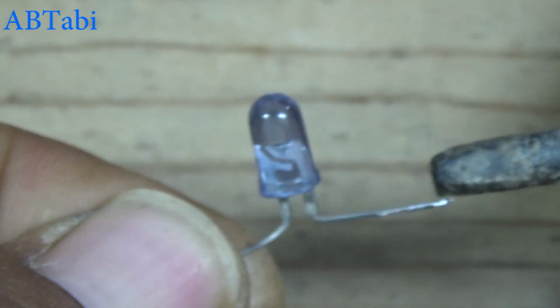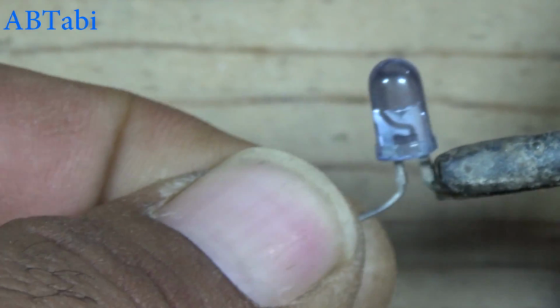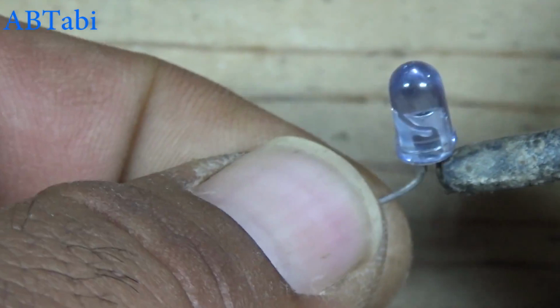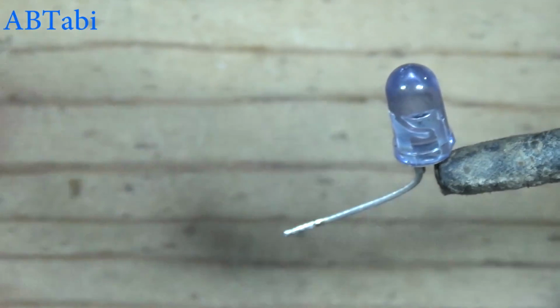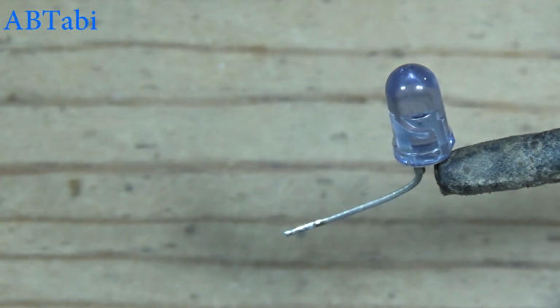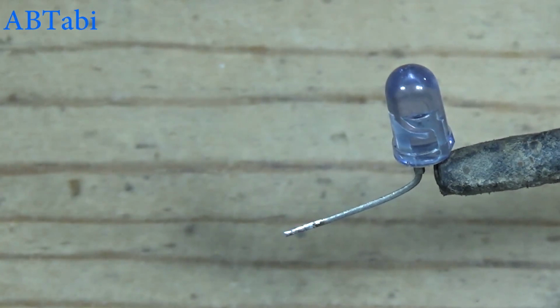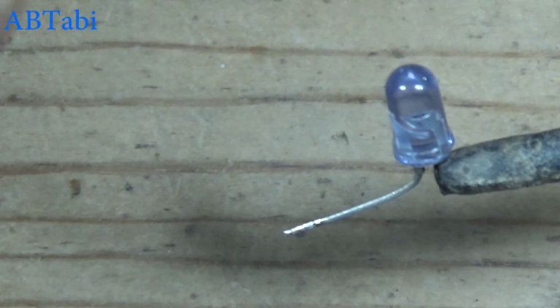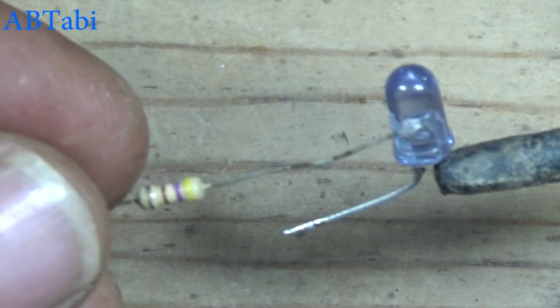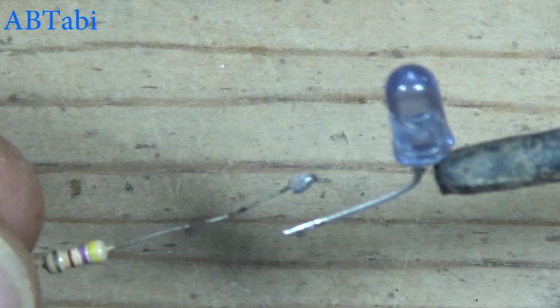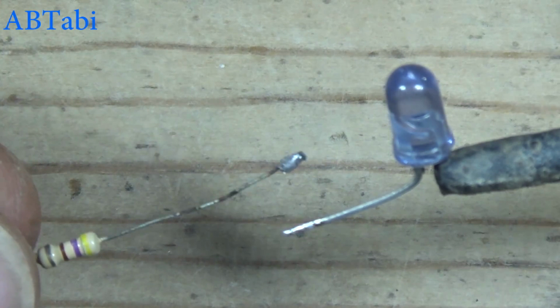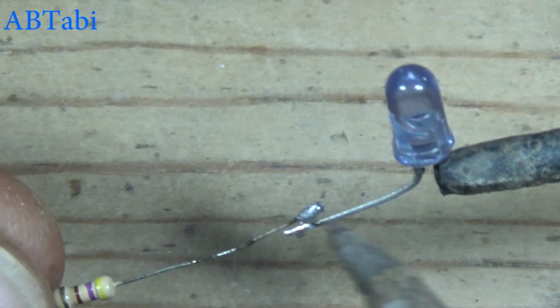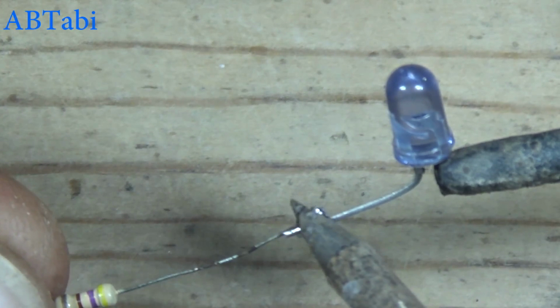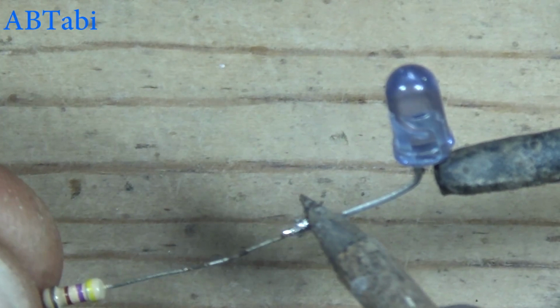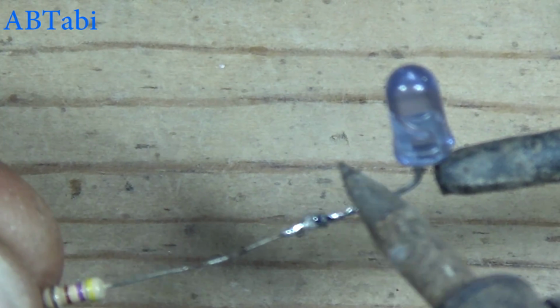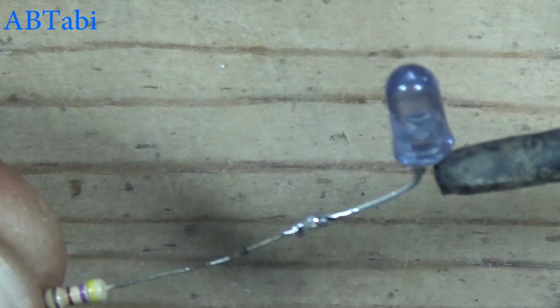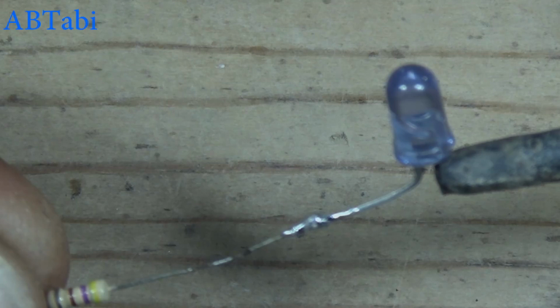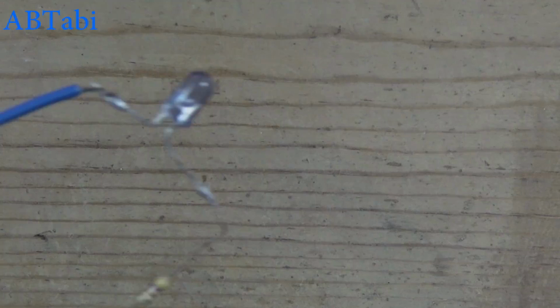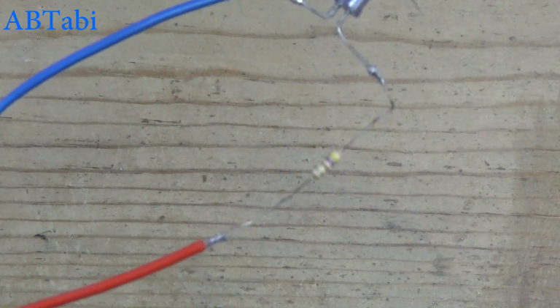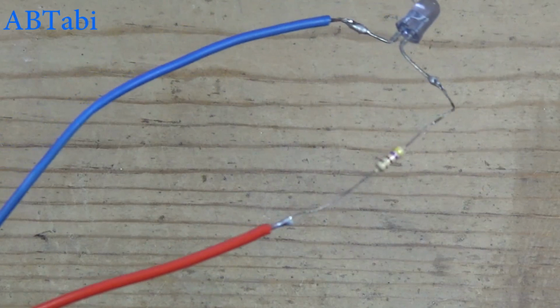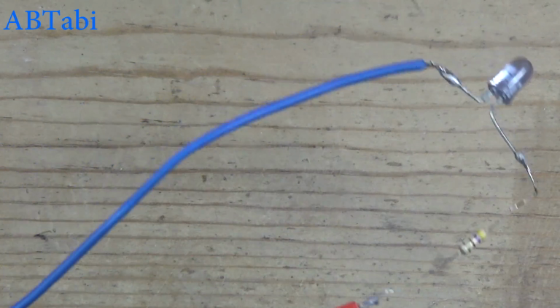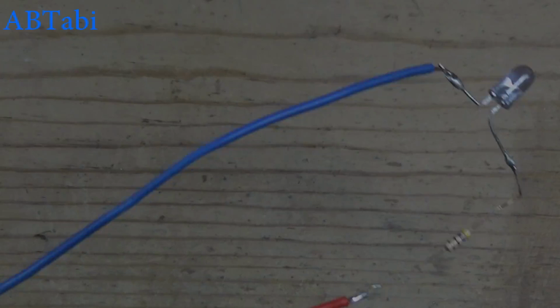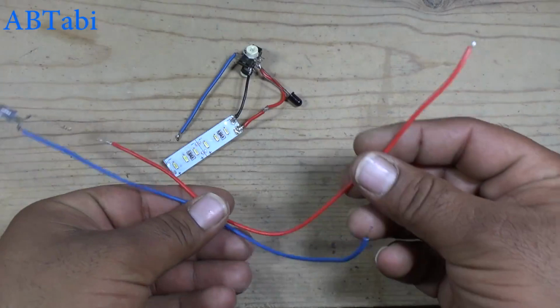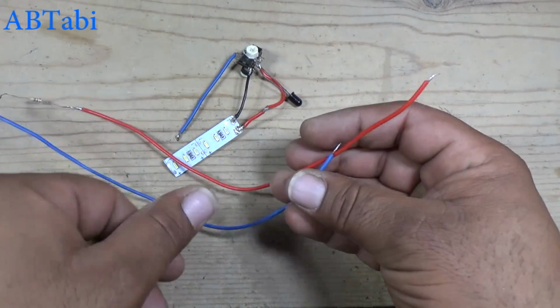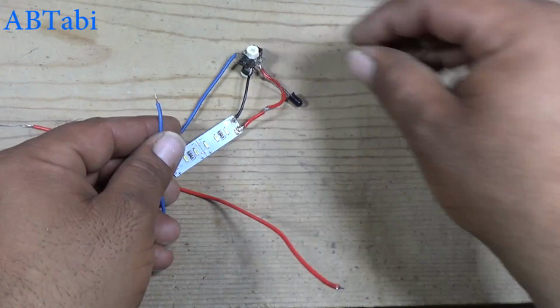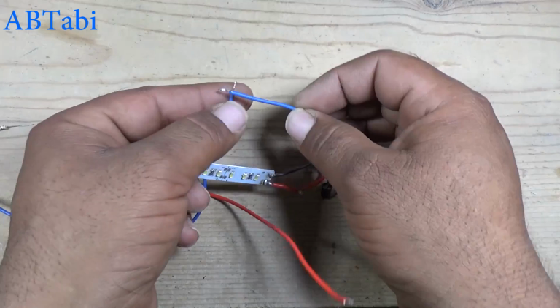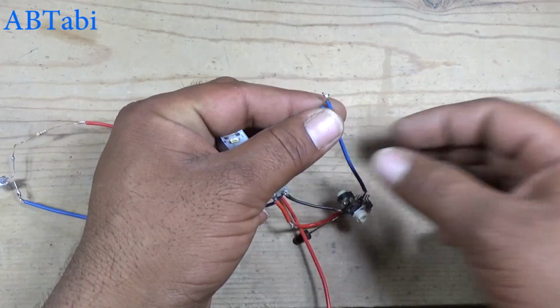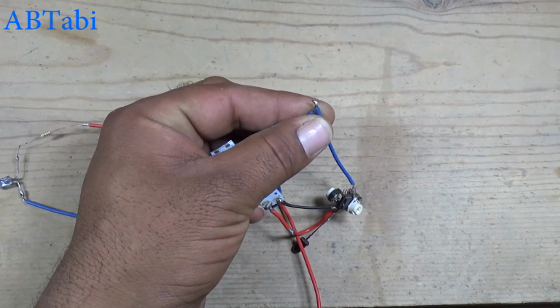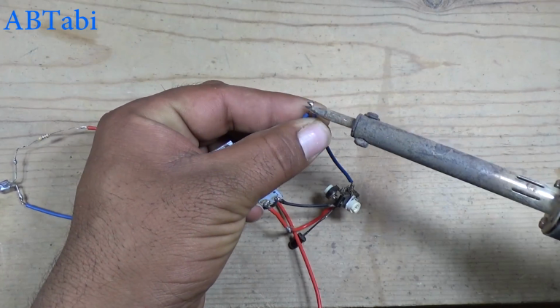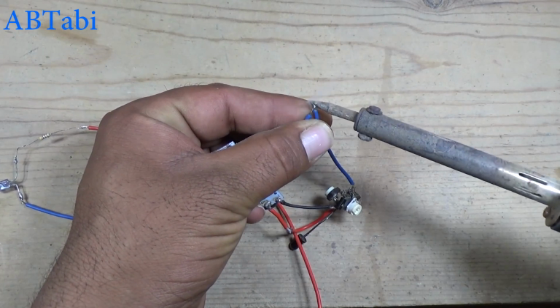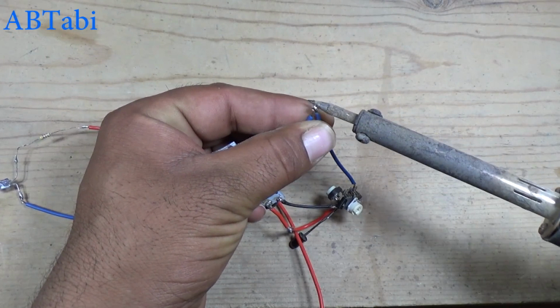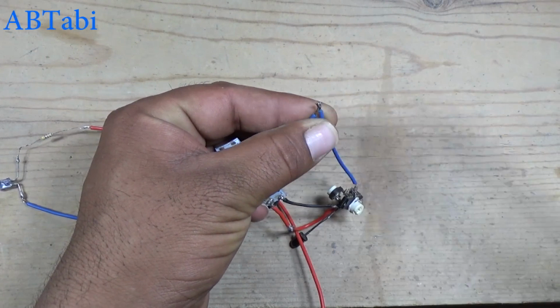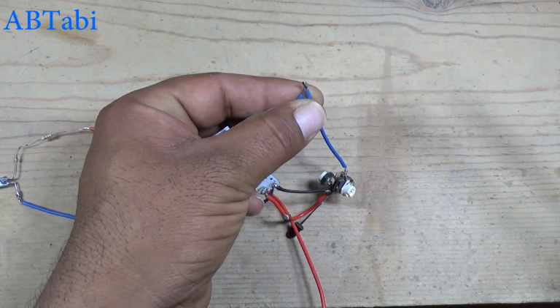The infrared transmitter sensor connects with the 470 ohms resistor. The transmitter sensor also connects with the supply.